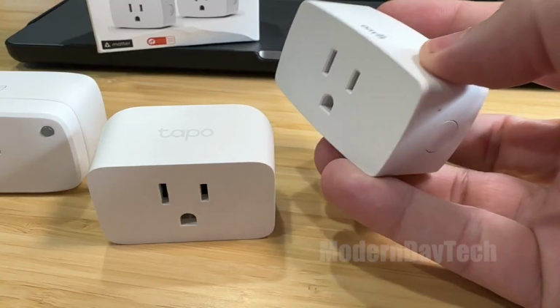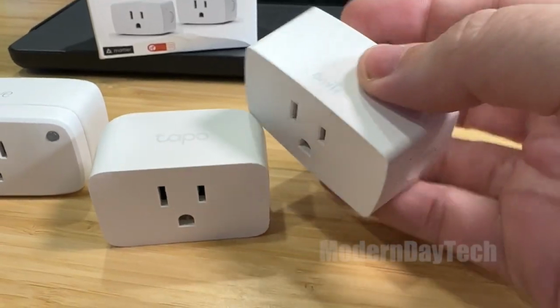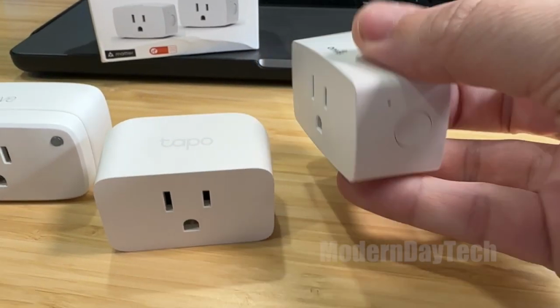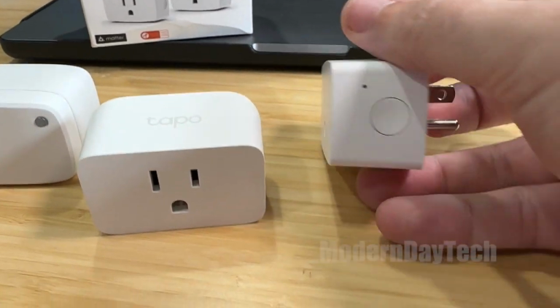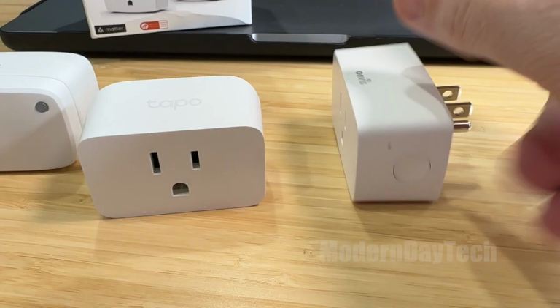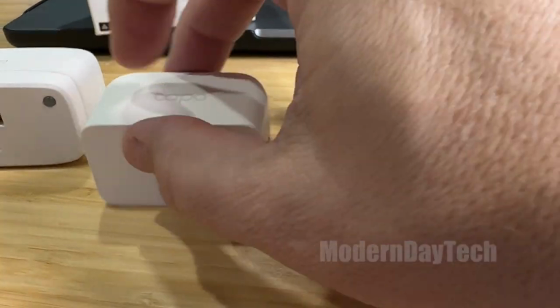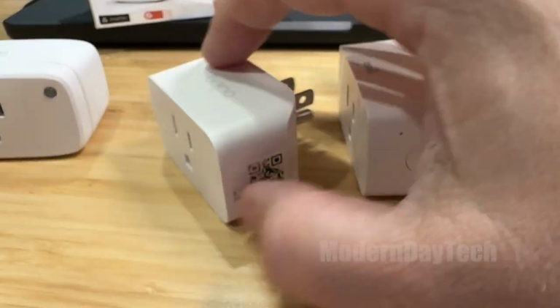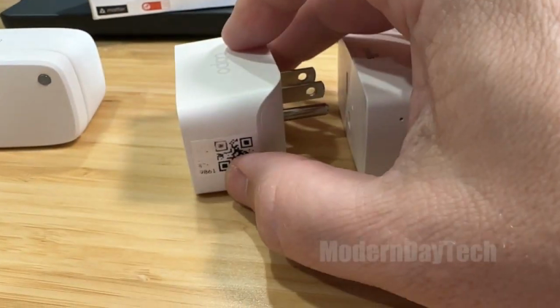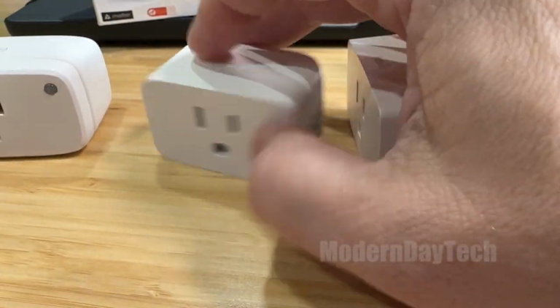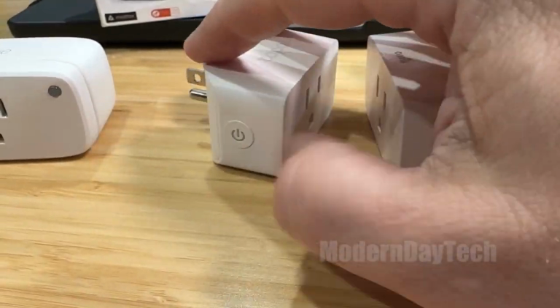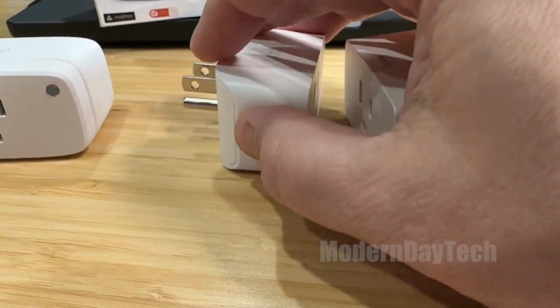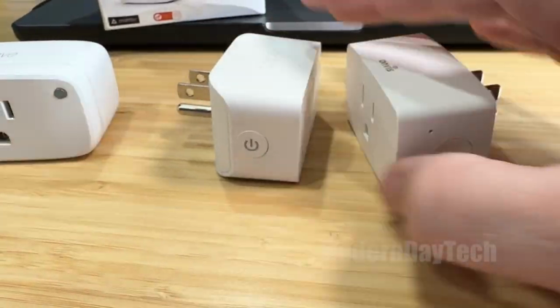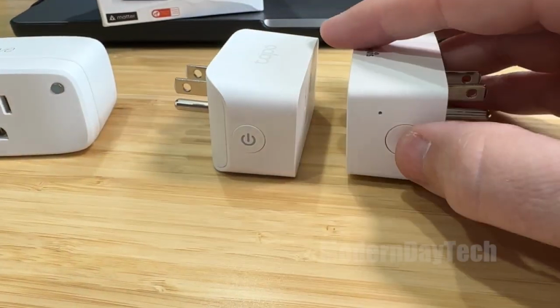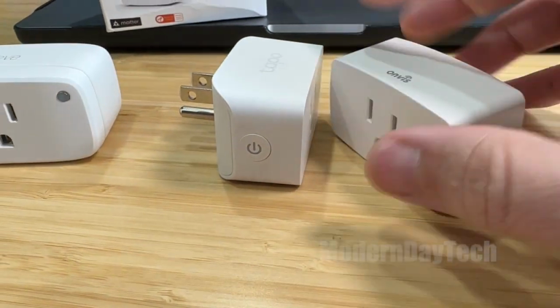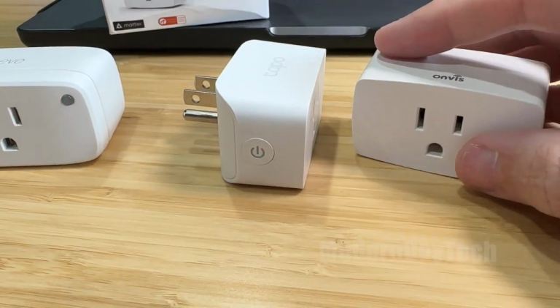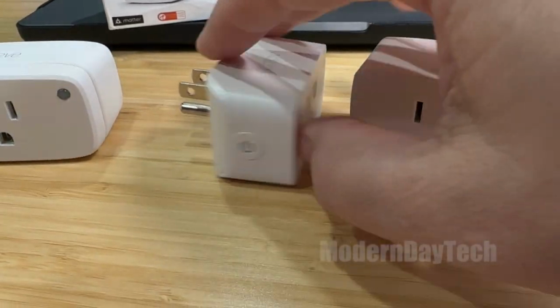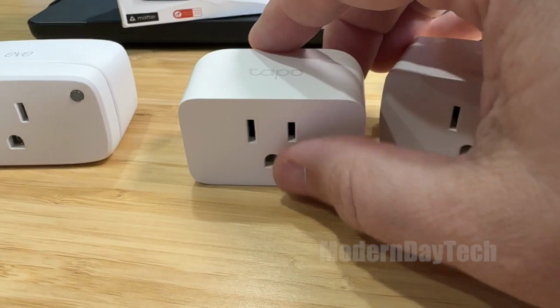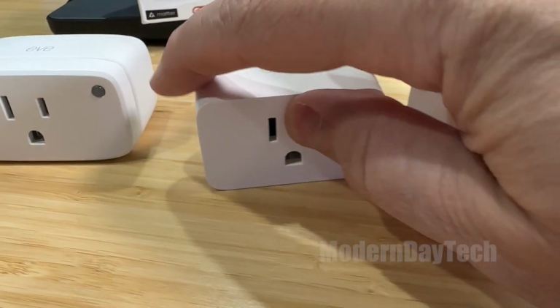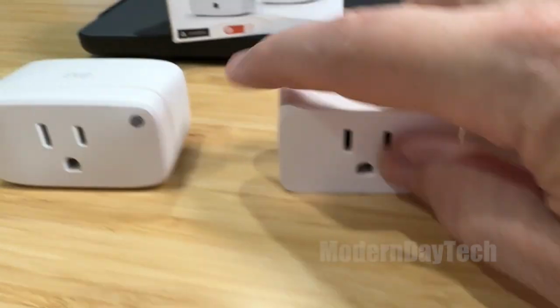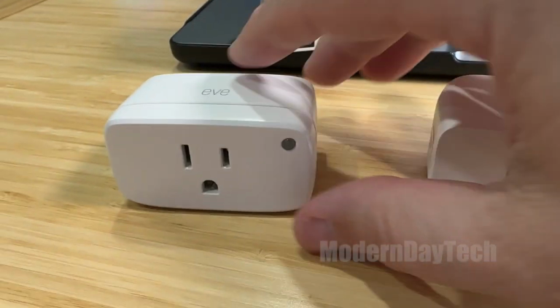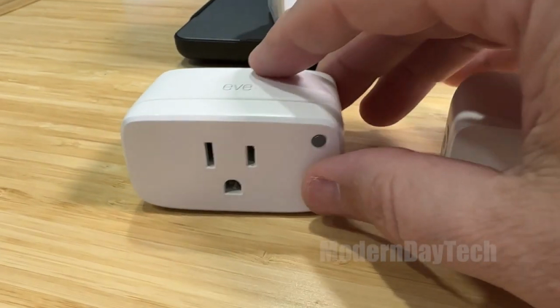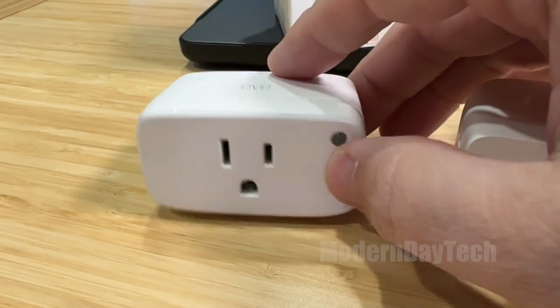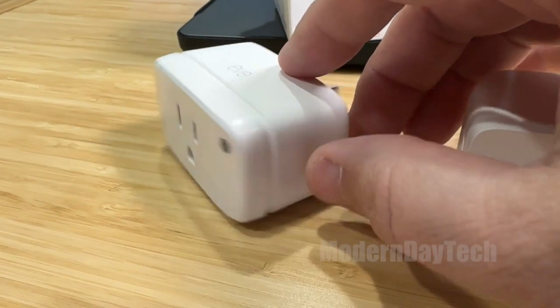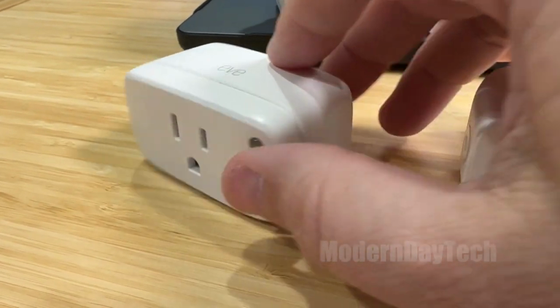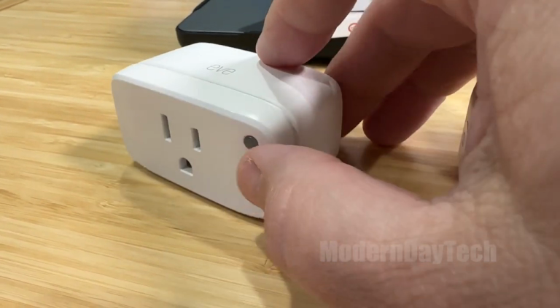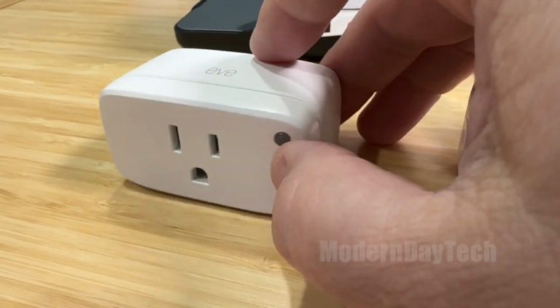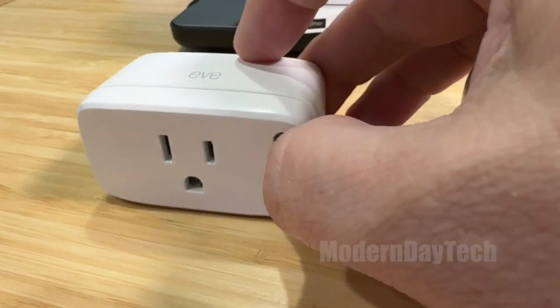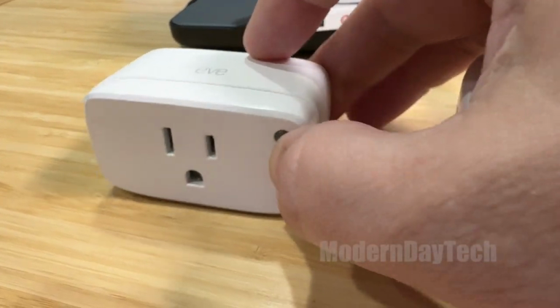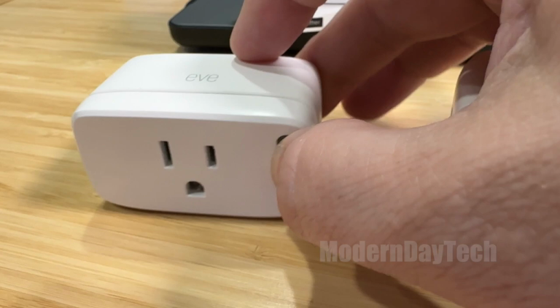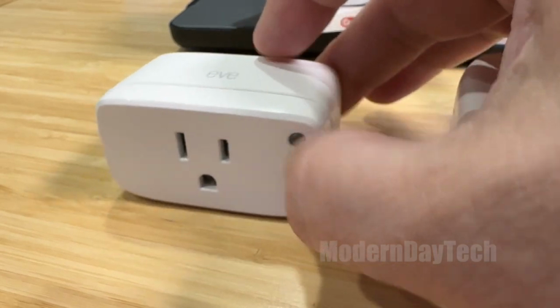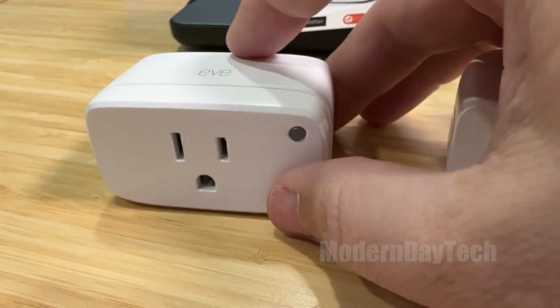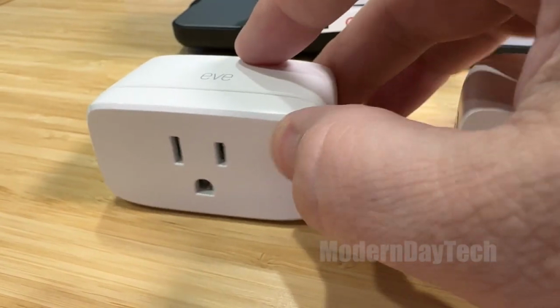The Tapo and the Anvis have their physical on and off button on their side — the Anvis is on the right, the Tapo is on the left. With the Eve, the physical on and off button is the light right there on the front.